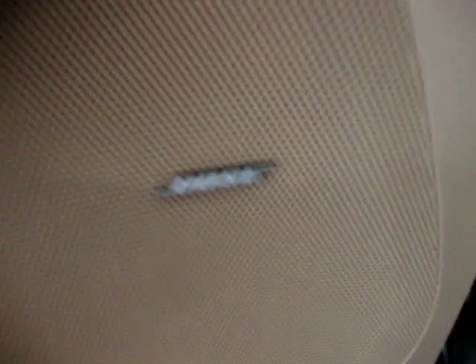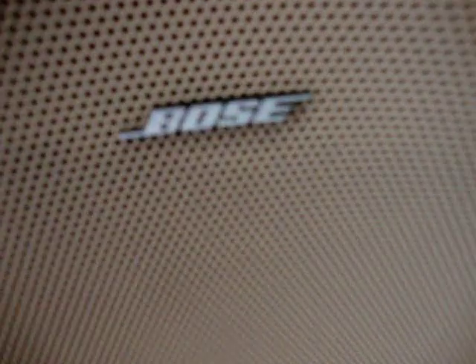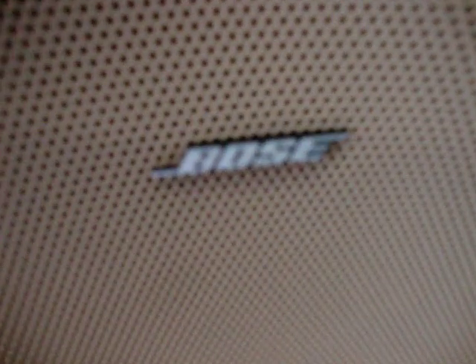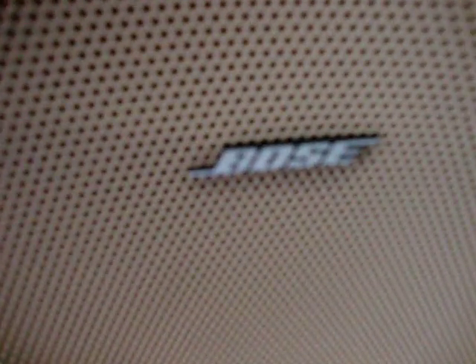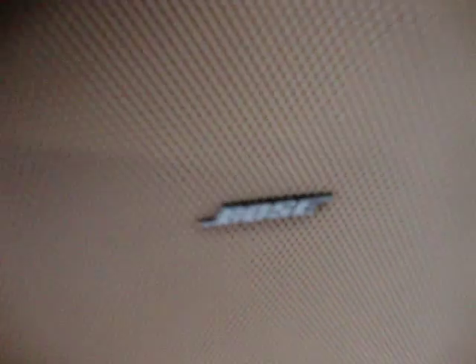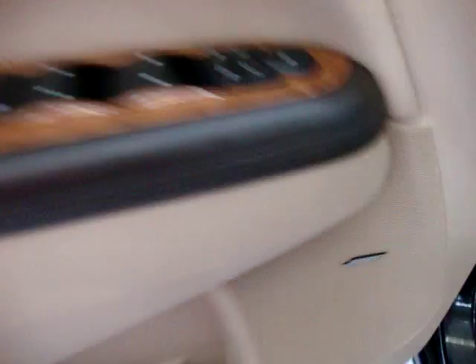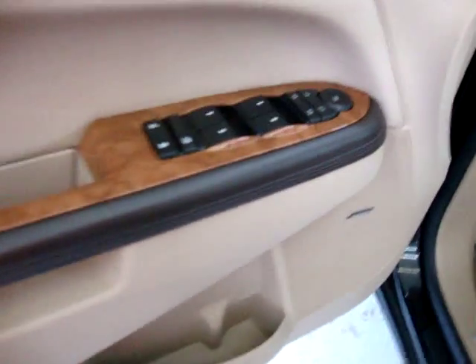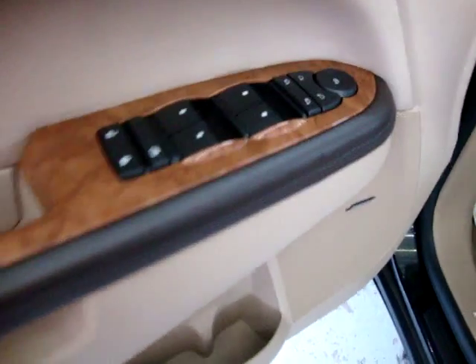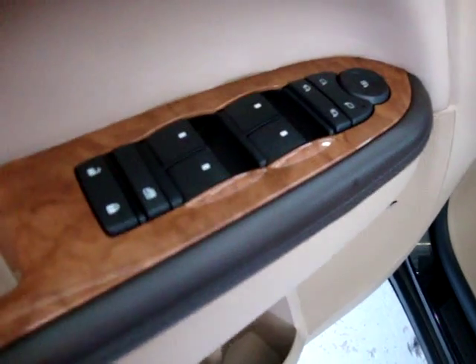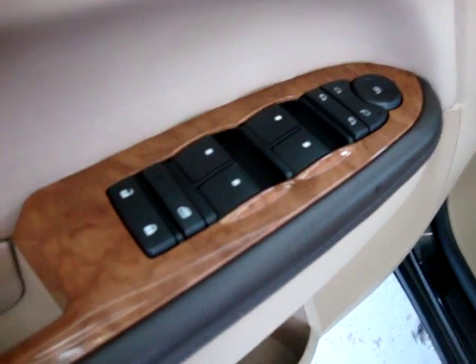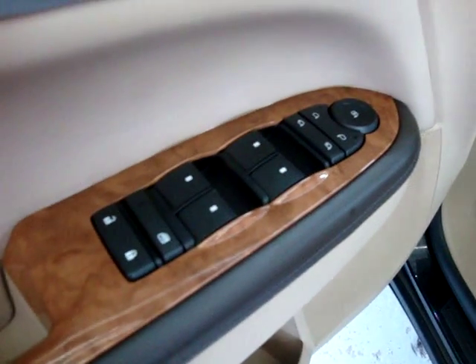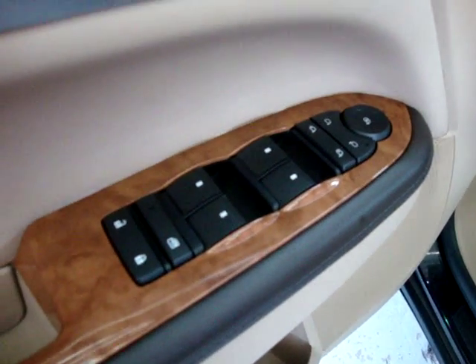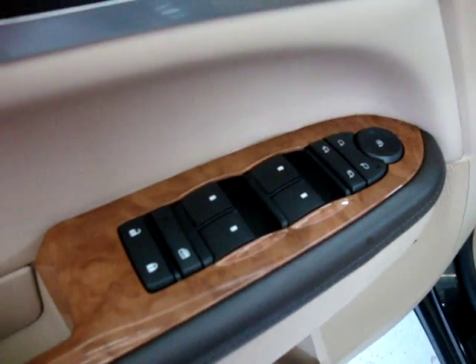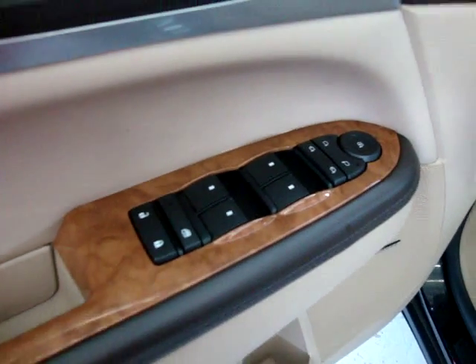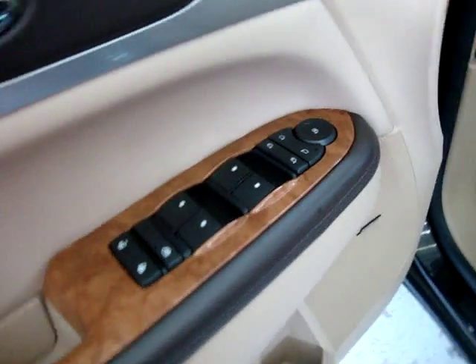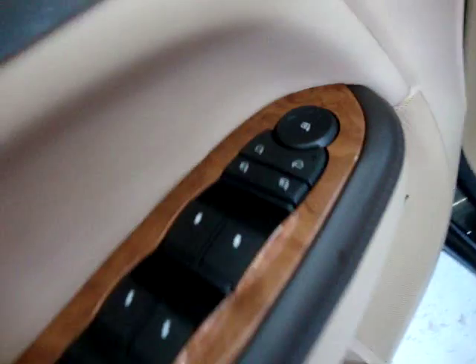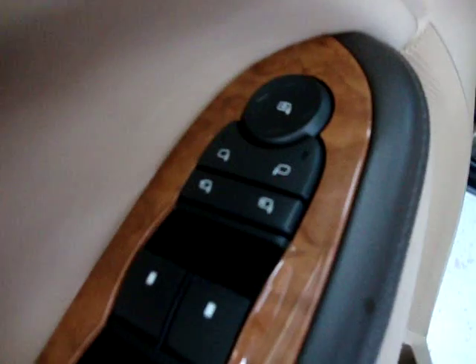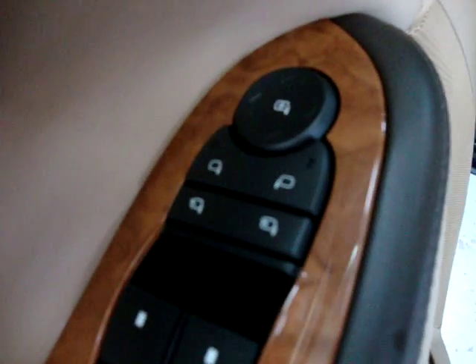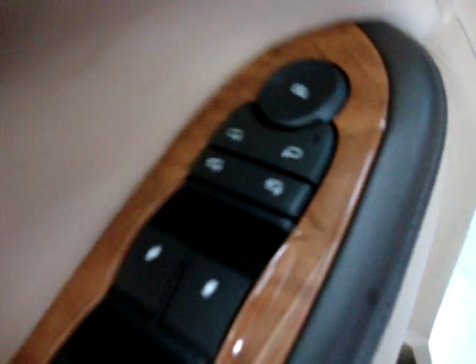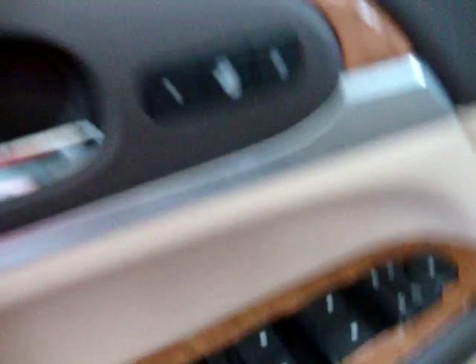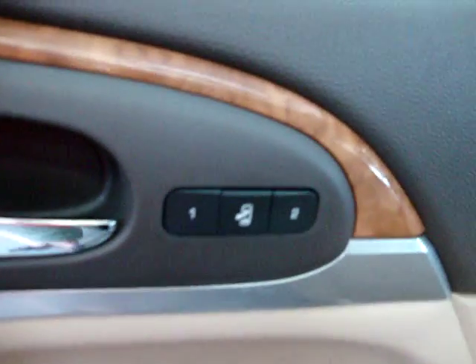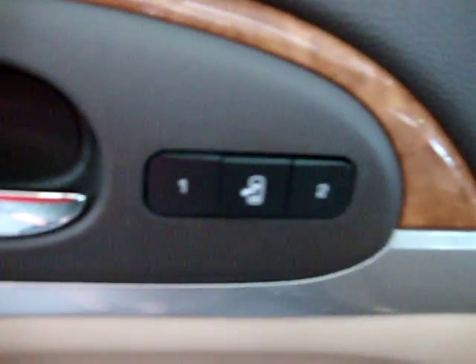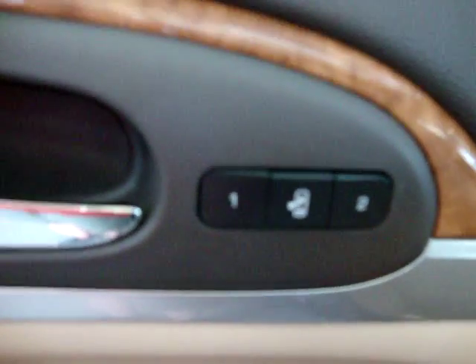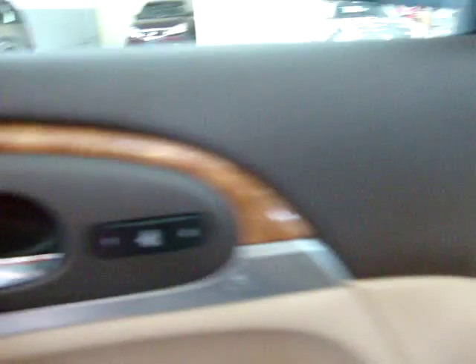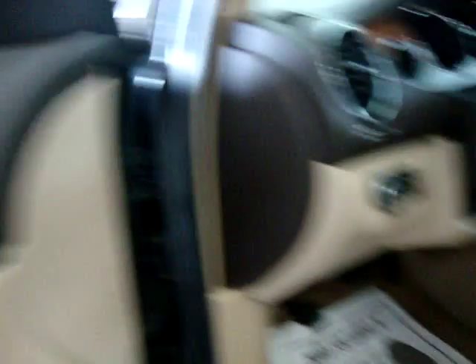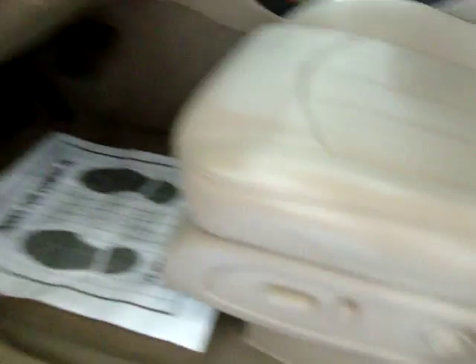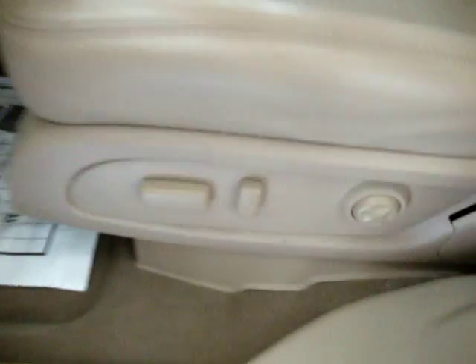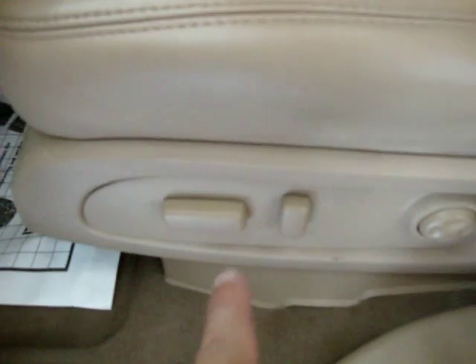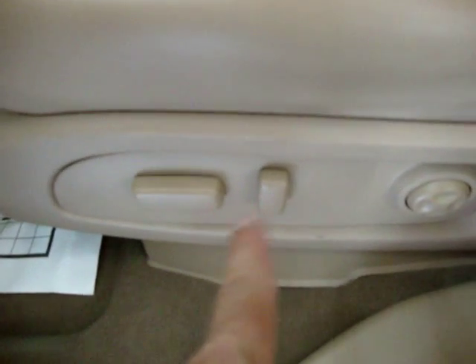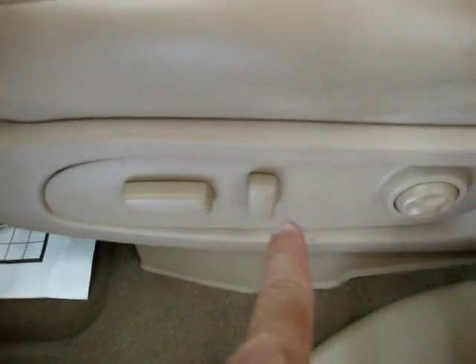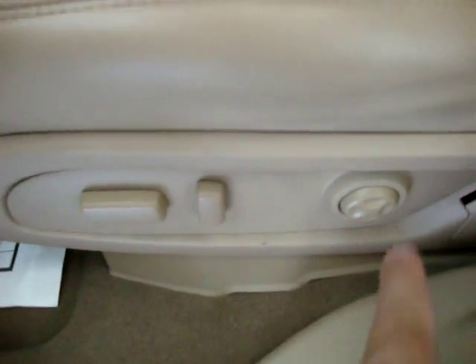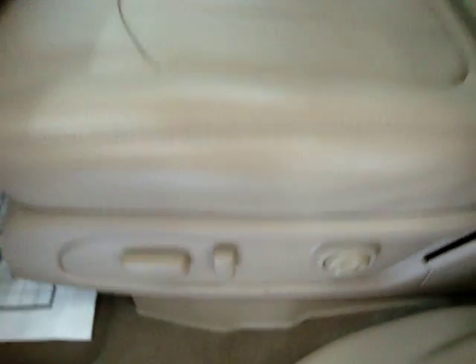It has a Bose stereo sound system, power windows, power door locks, cruise control, tilt wheel, power folding mirrors, memory seats for up to two drivers, power seat, power recliner and lumbar support.